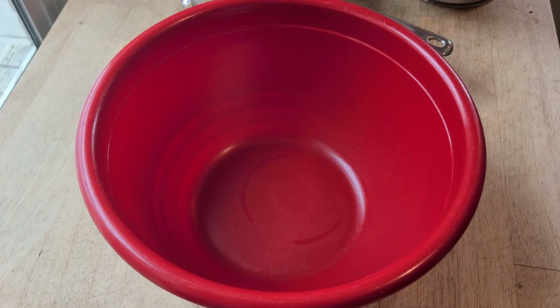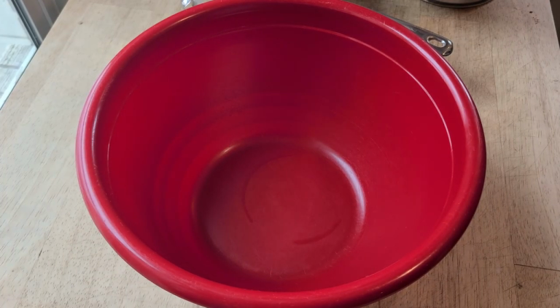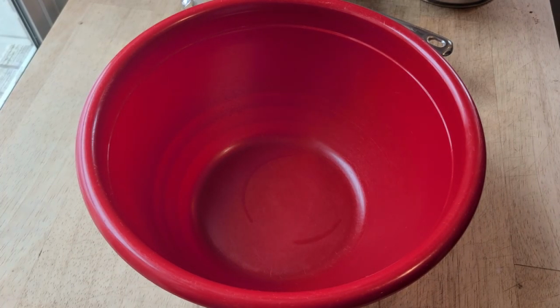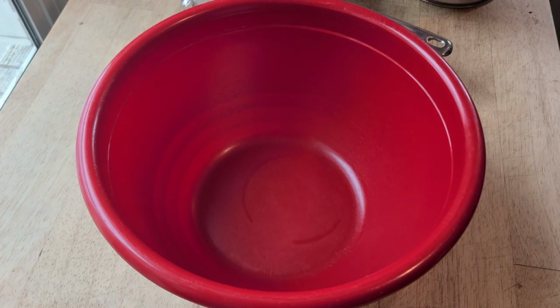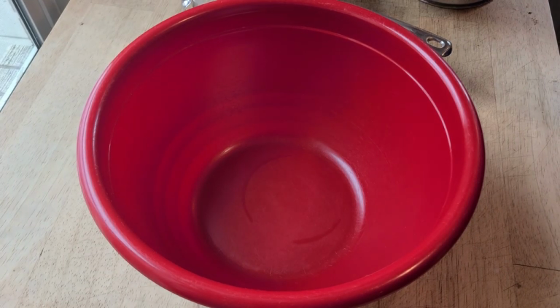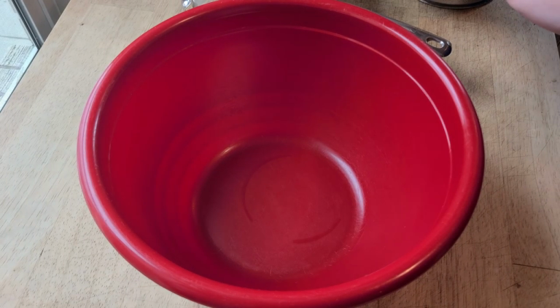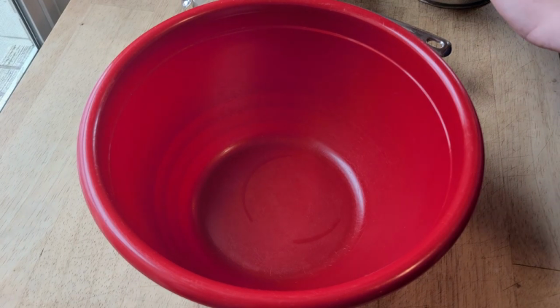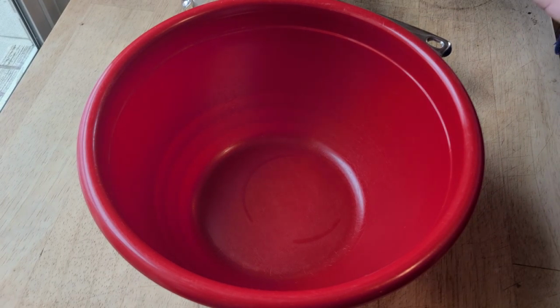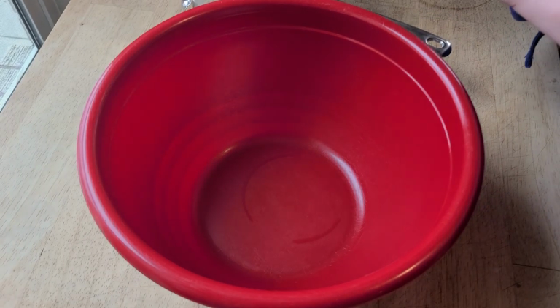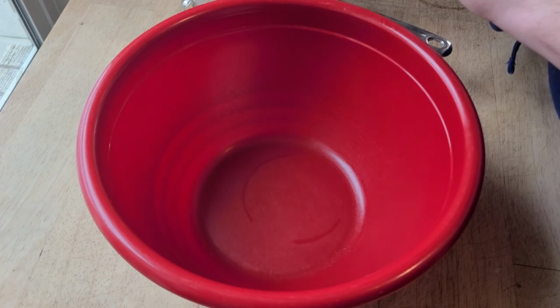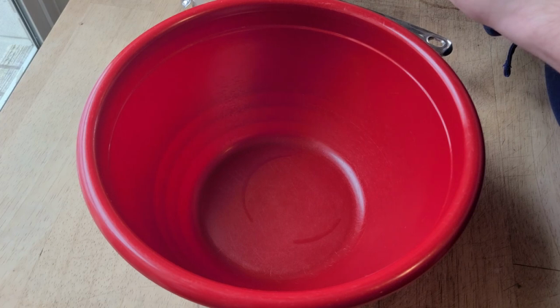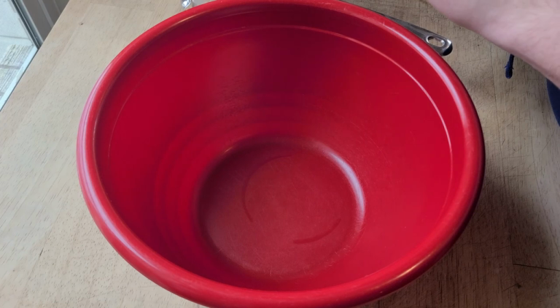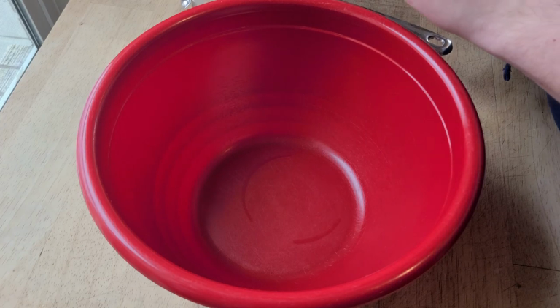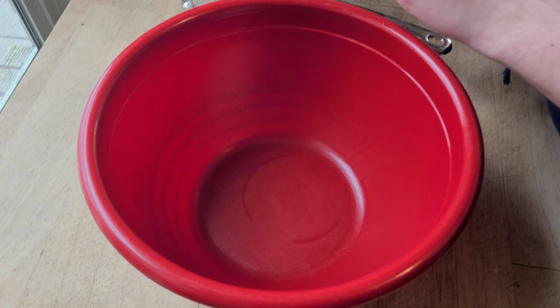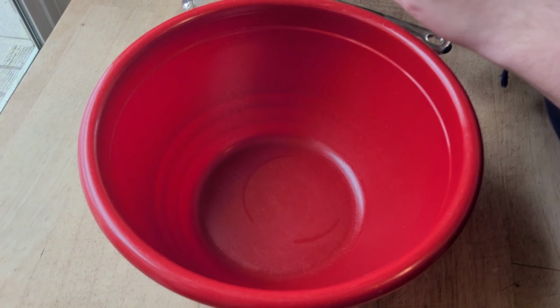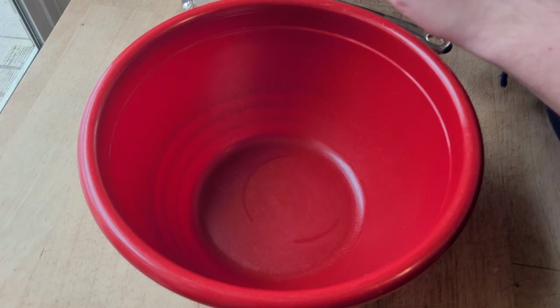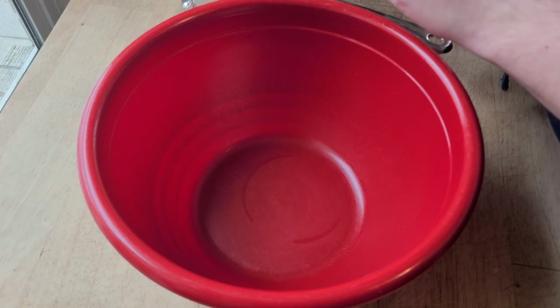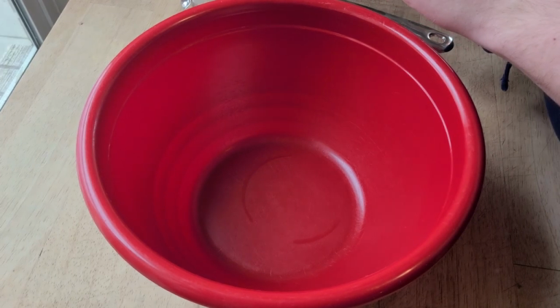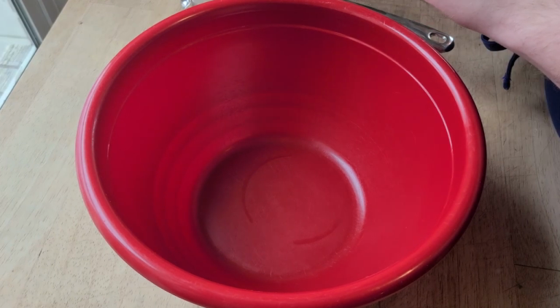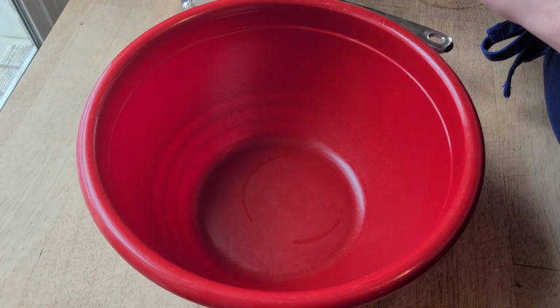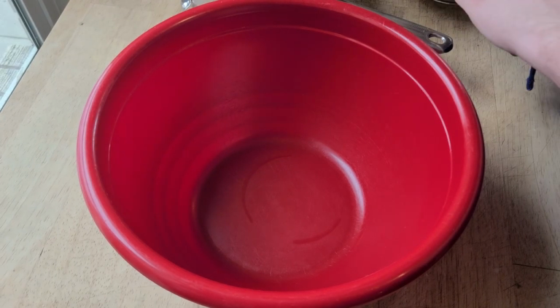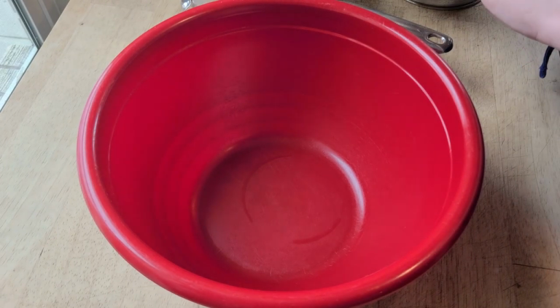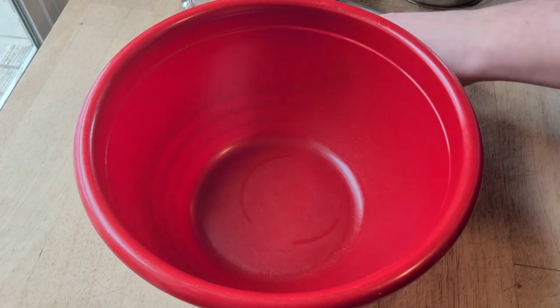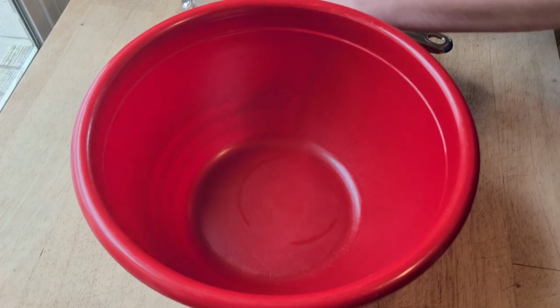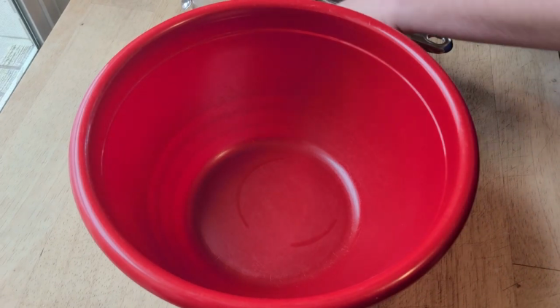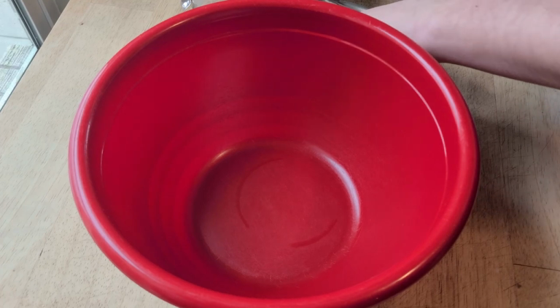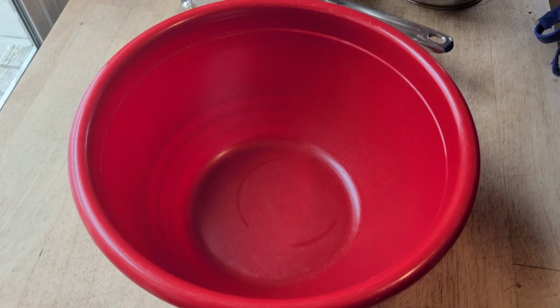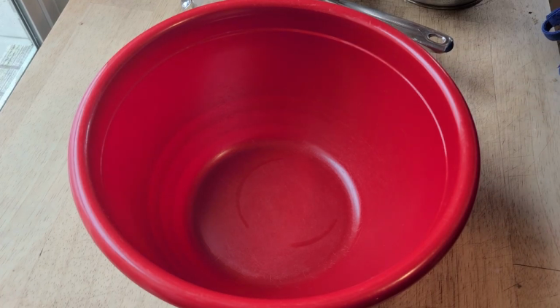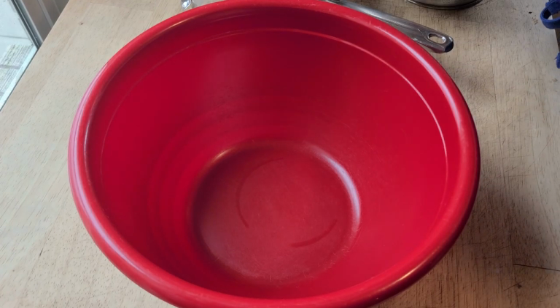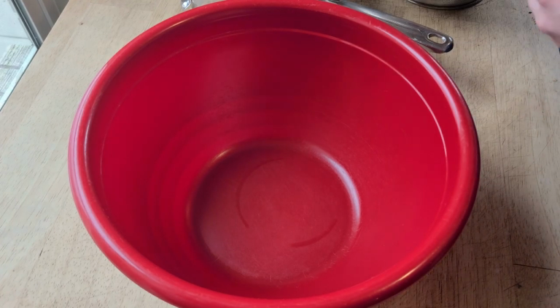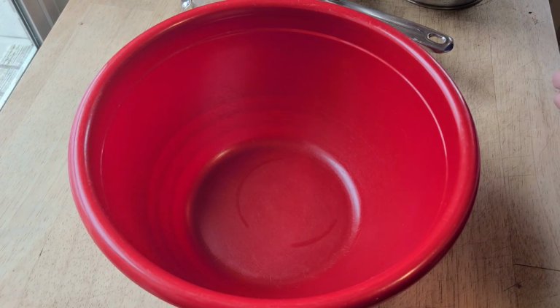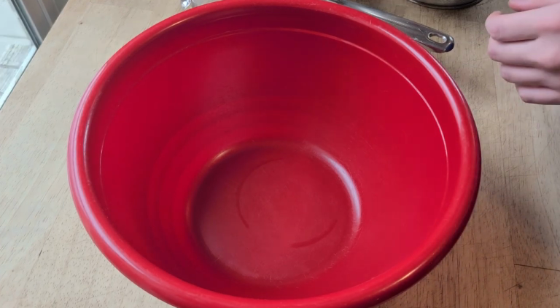Trick number two to avoid starch in our final mashed potatoes is to give them a second rinse after they come out. Although this time, it will be with the hottest water your sink can manage.